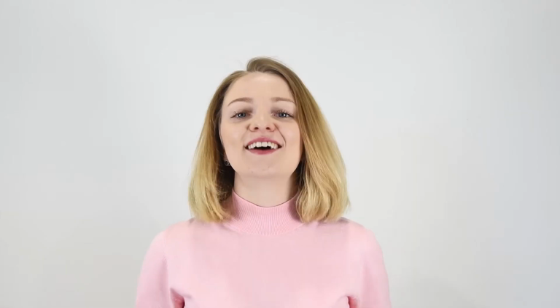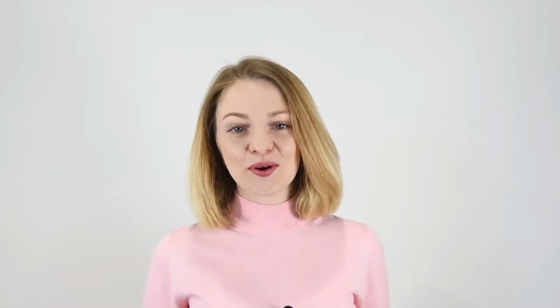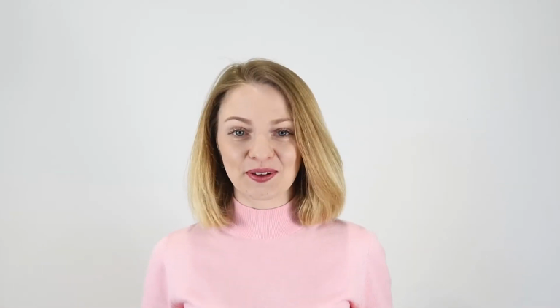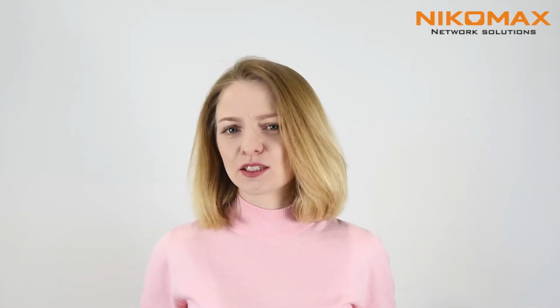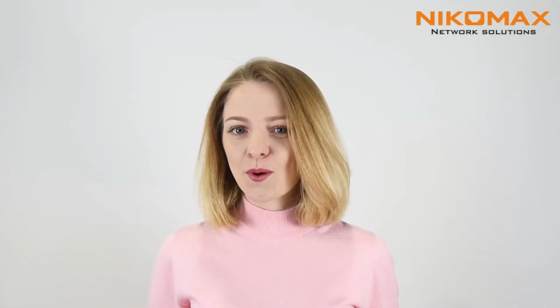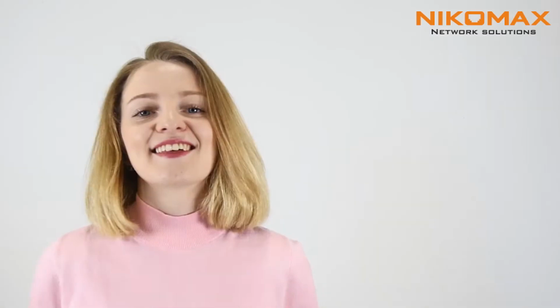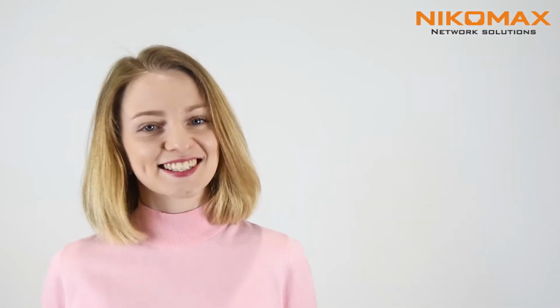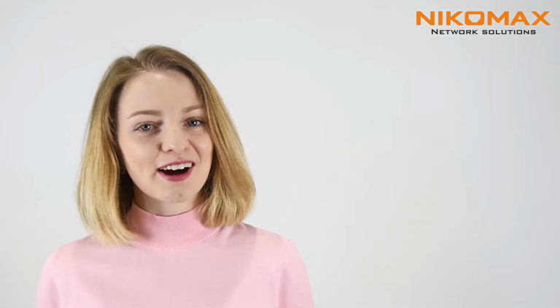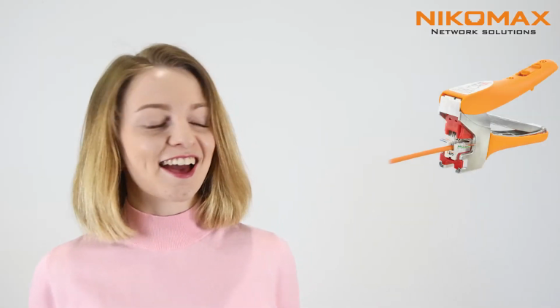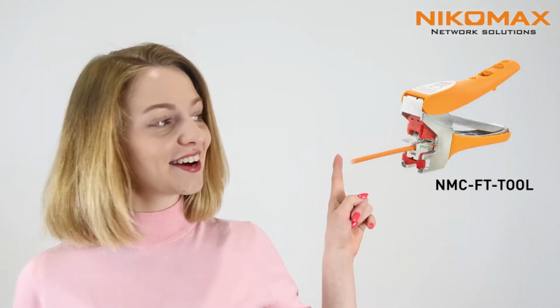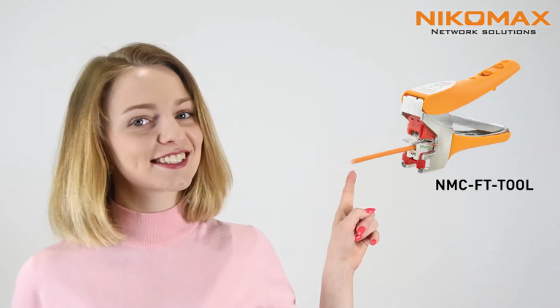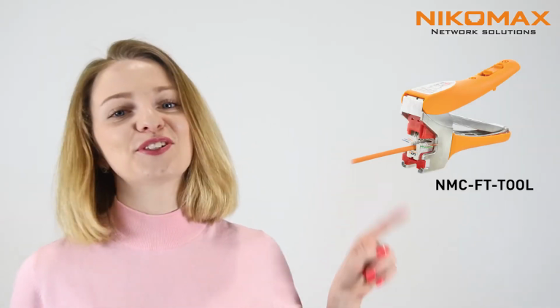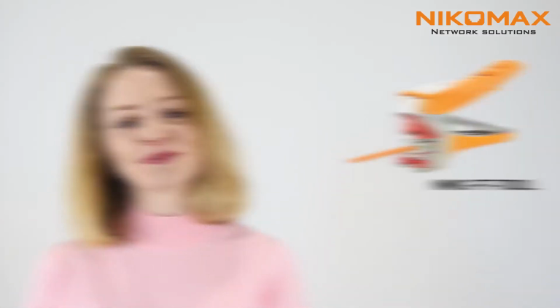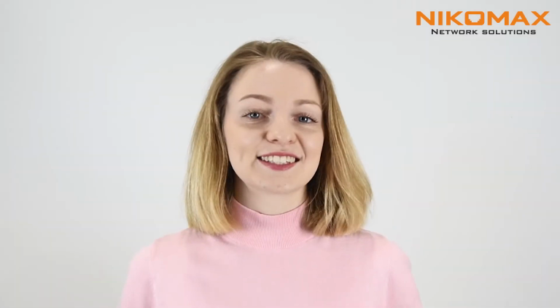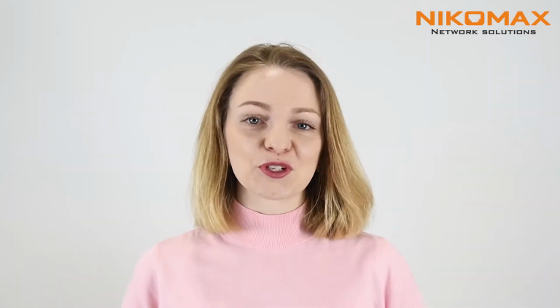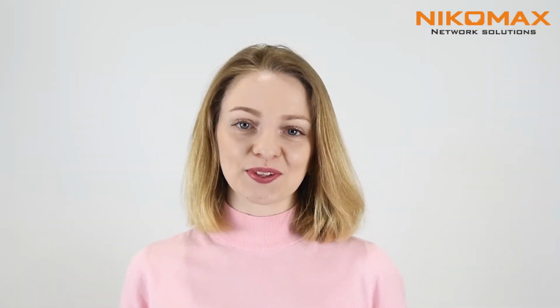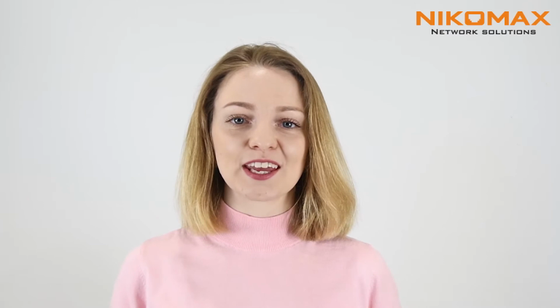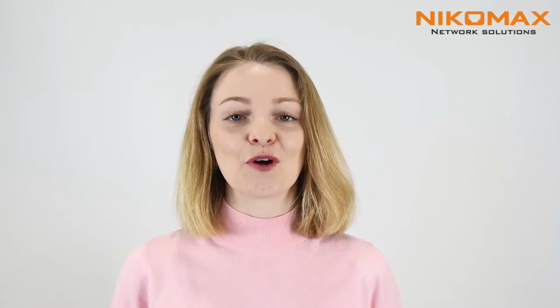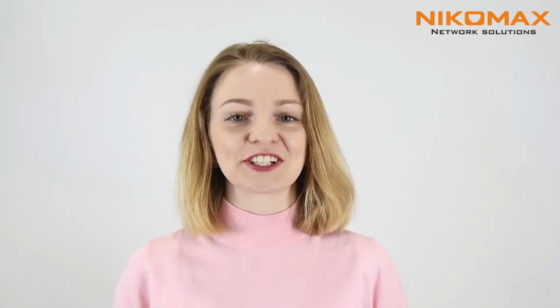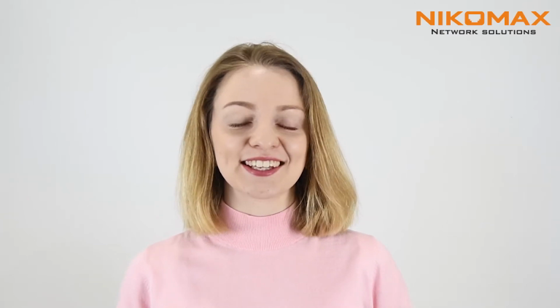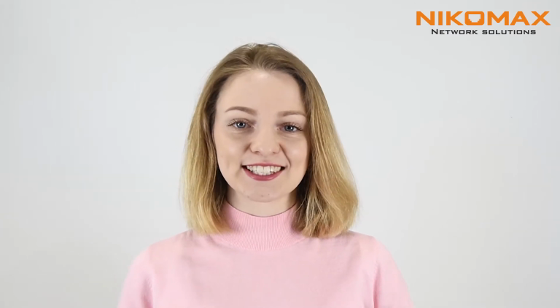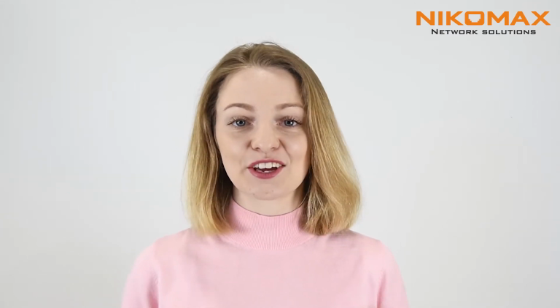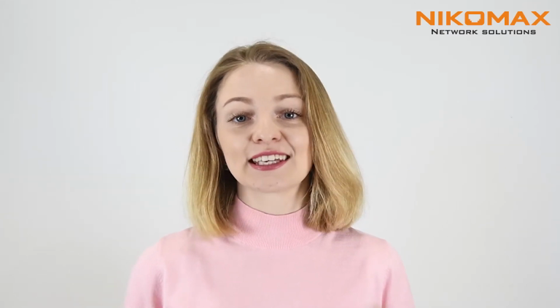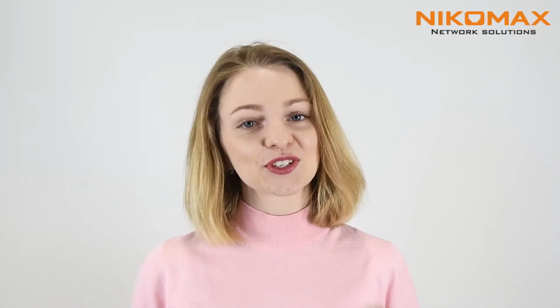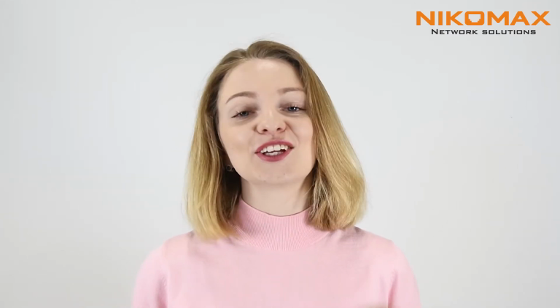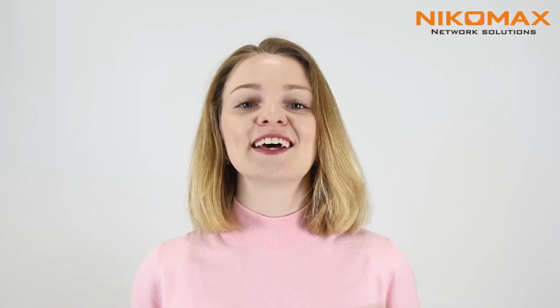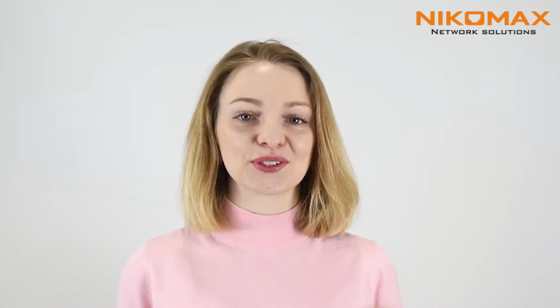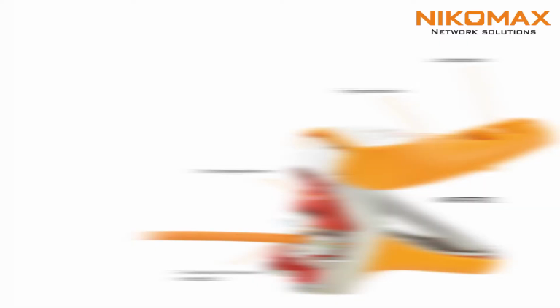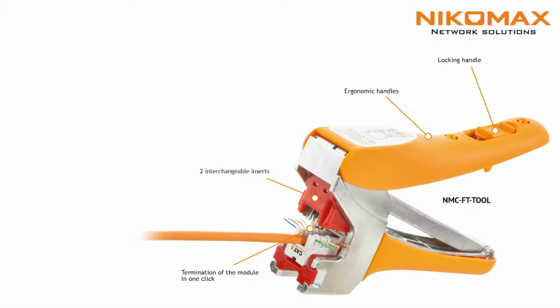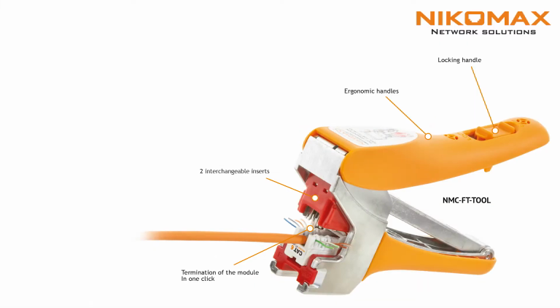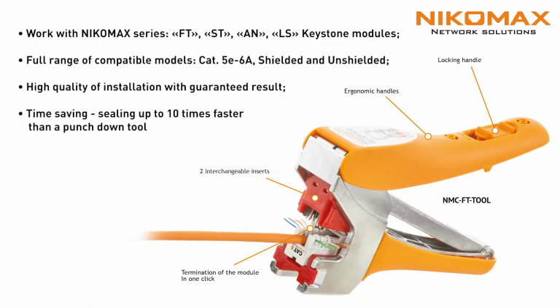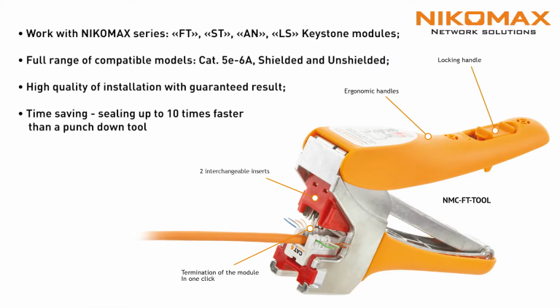Hello everyone, it's been a while. This is Nikomax and here is FT Tool. This time we'll show you the termination of shielded category 6 FT keystone jack using FT Tool. FT stands for fast termination.